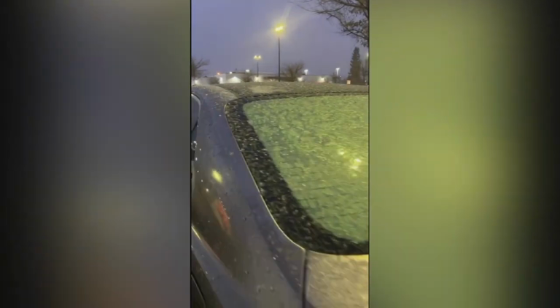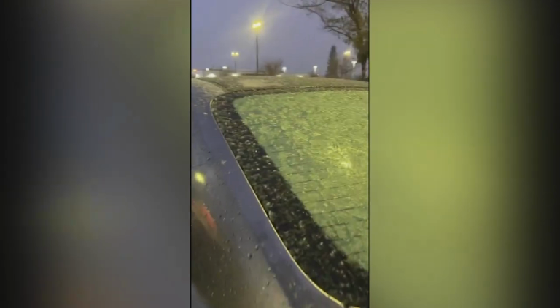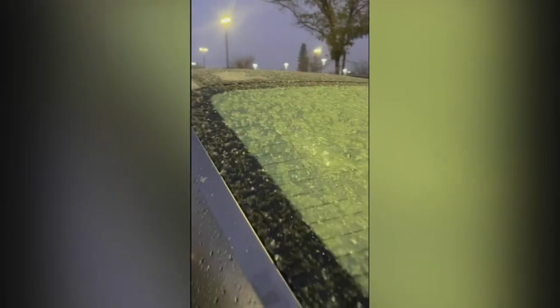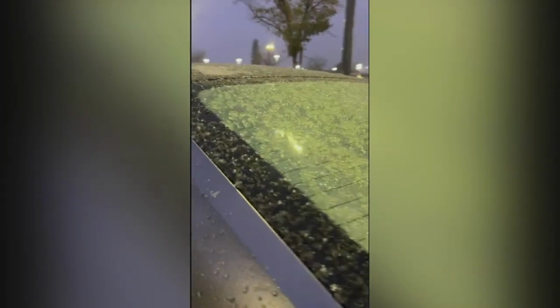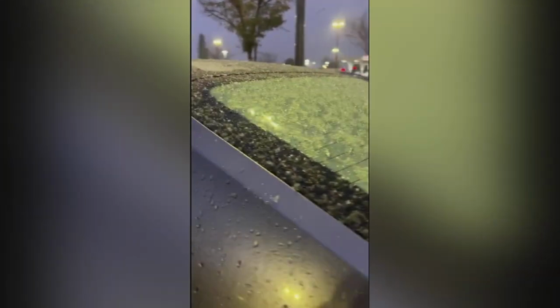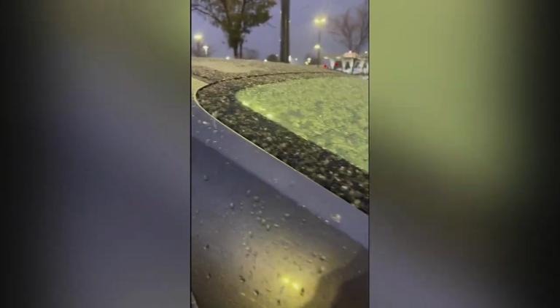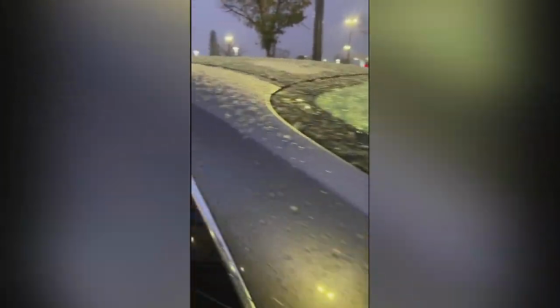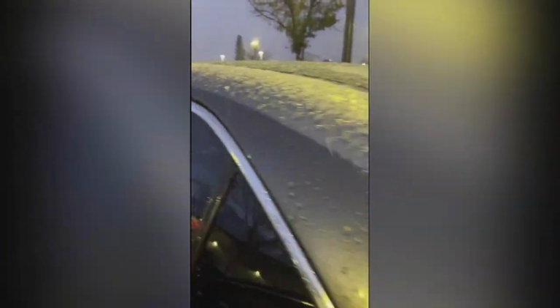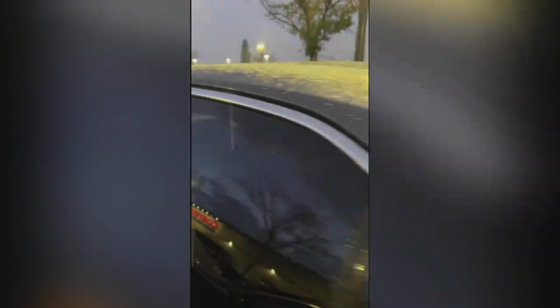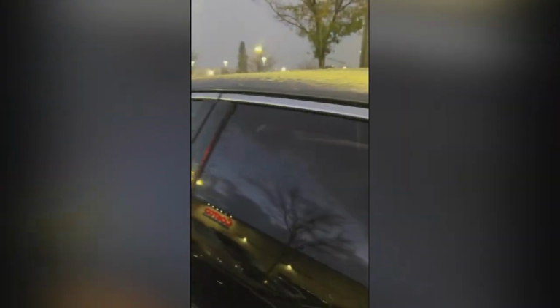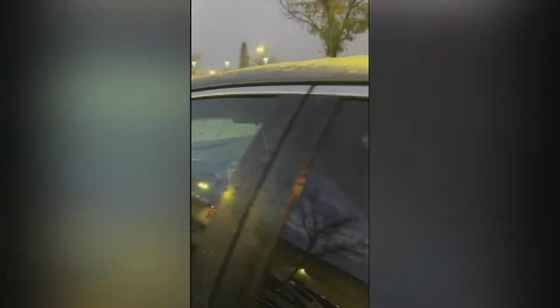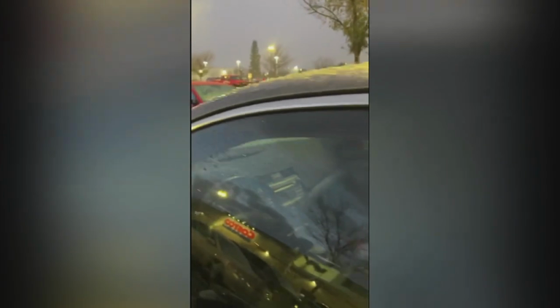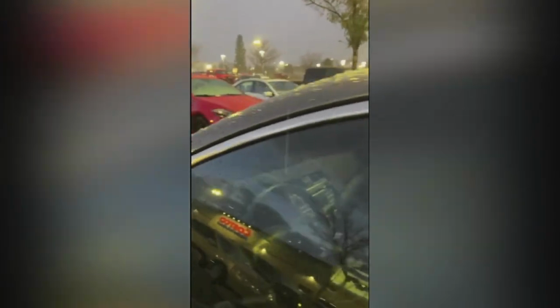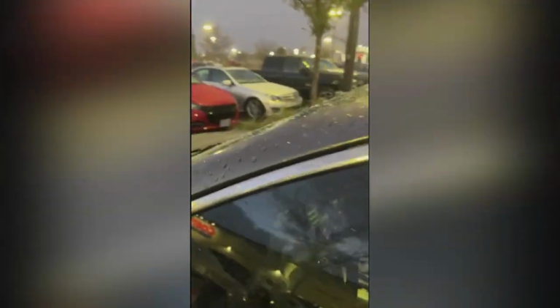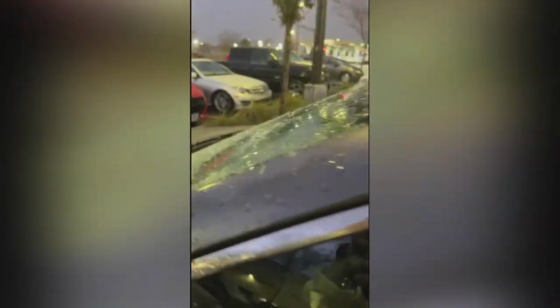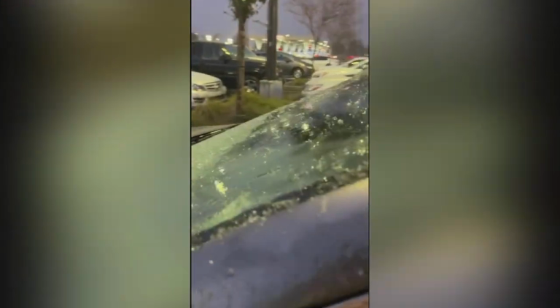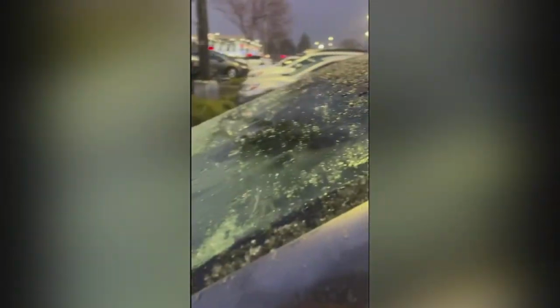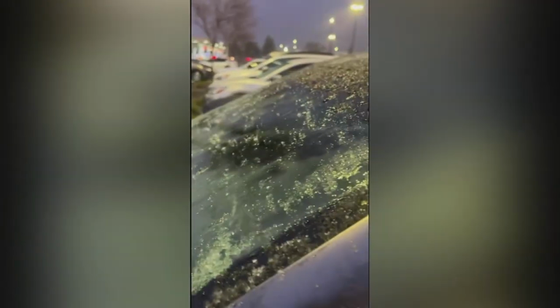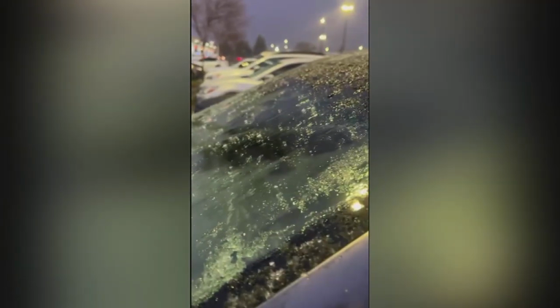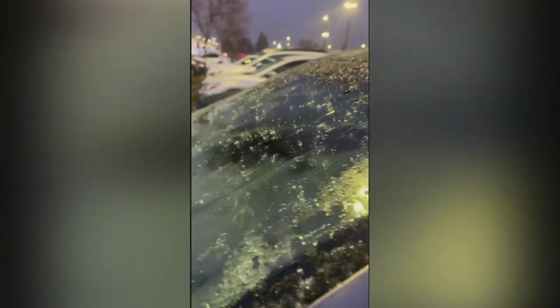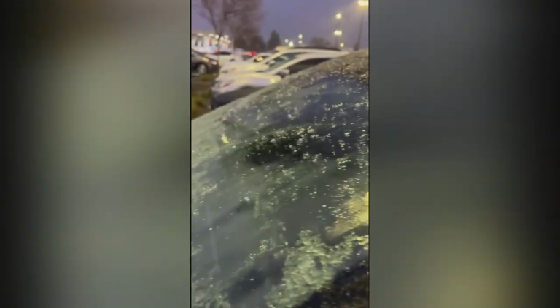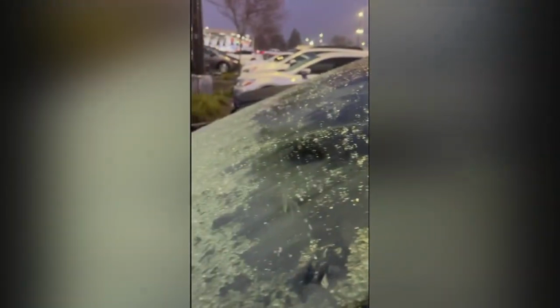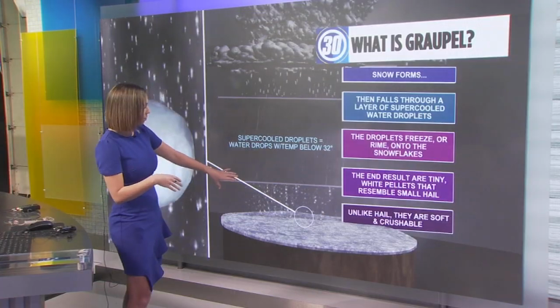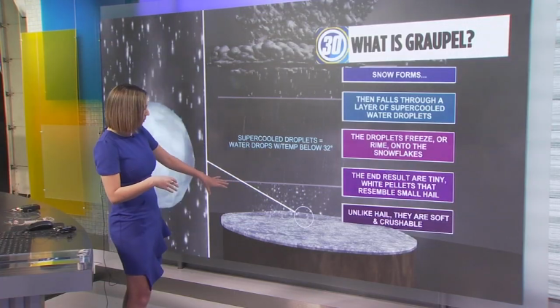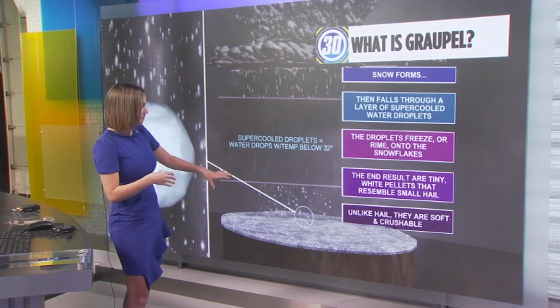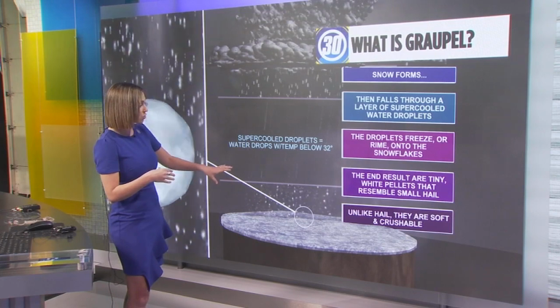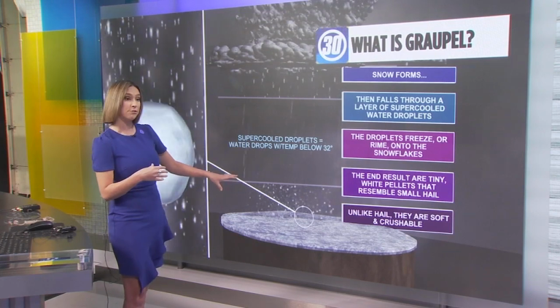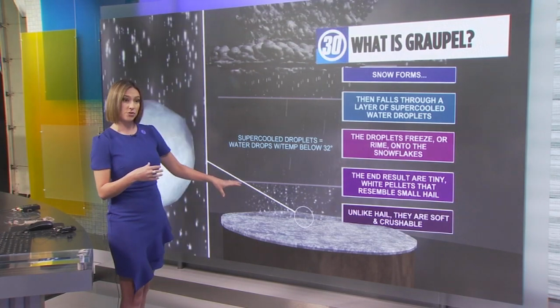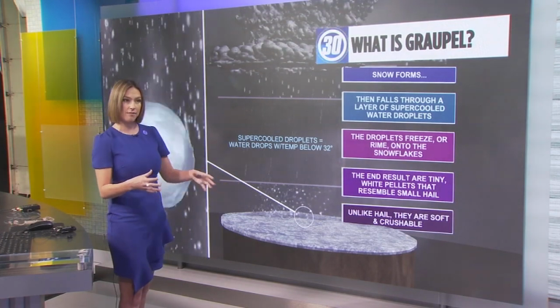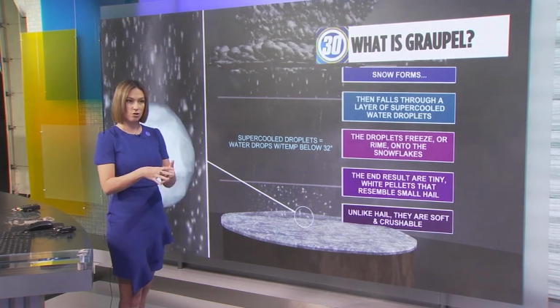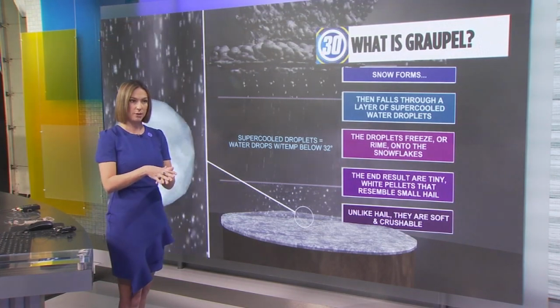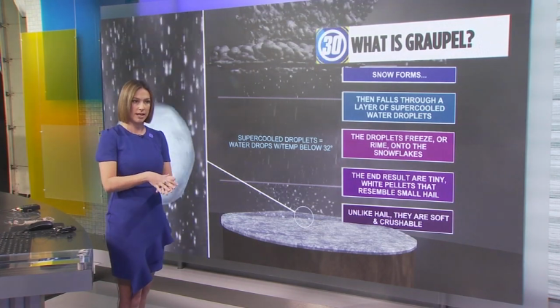It looks a little like styrofoam when it accumulates on the ground. And it's essentially like hail, but the biggest difference is hail is a solid pellet of ice. With grapple, it's much softer since you have that snowflake within it.